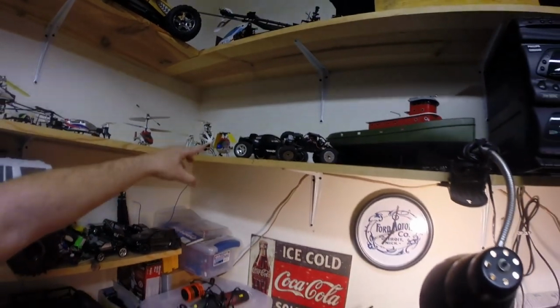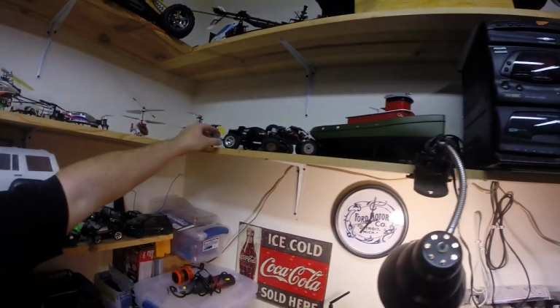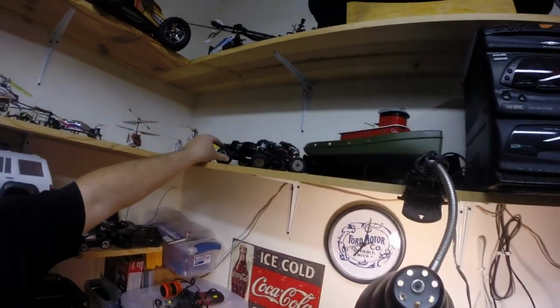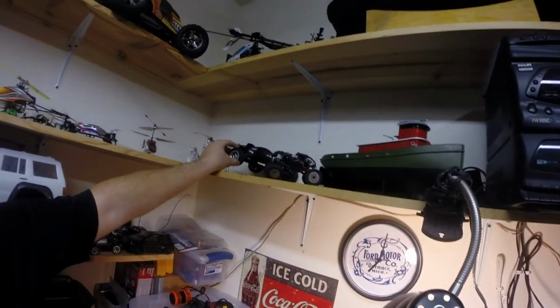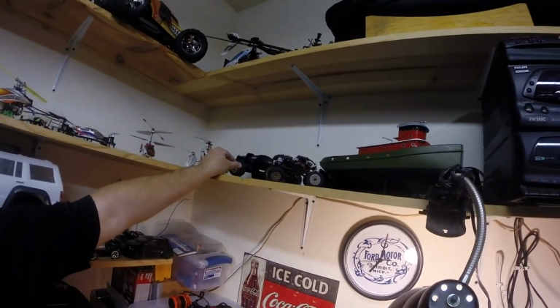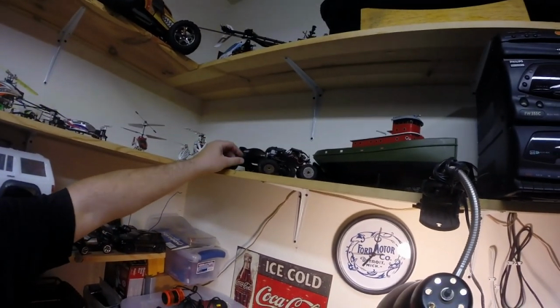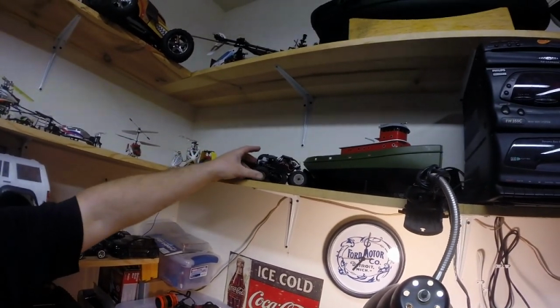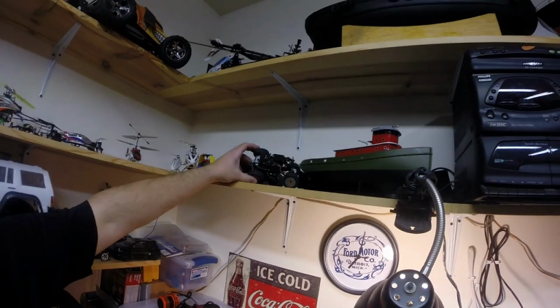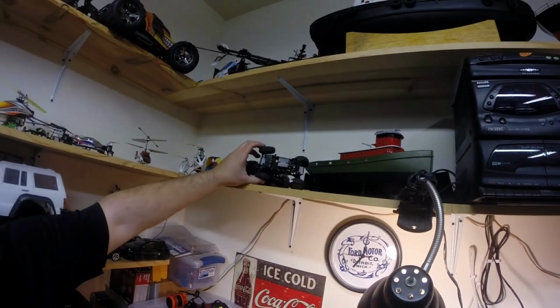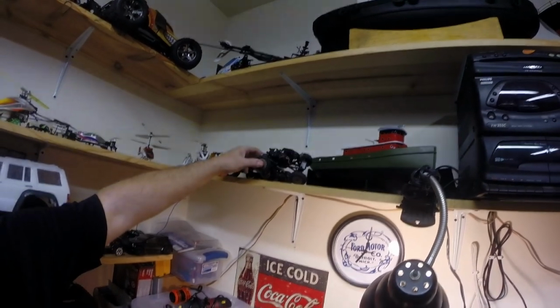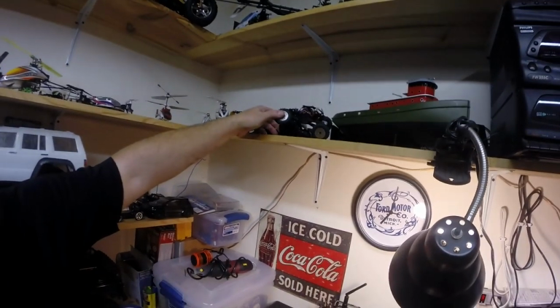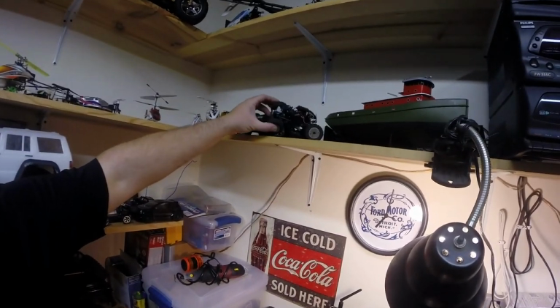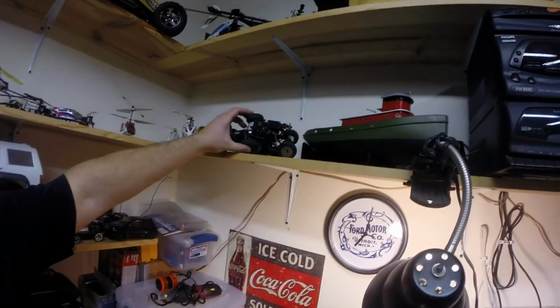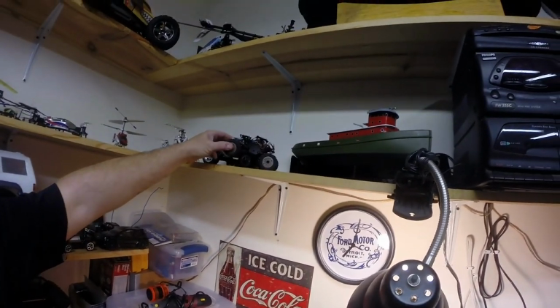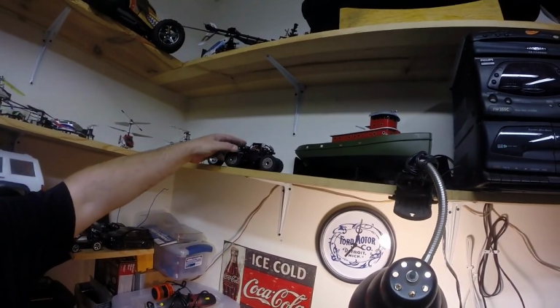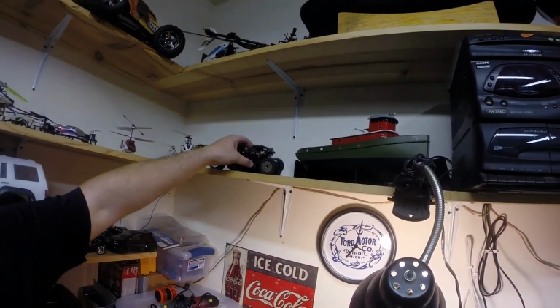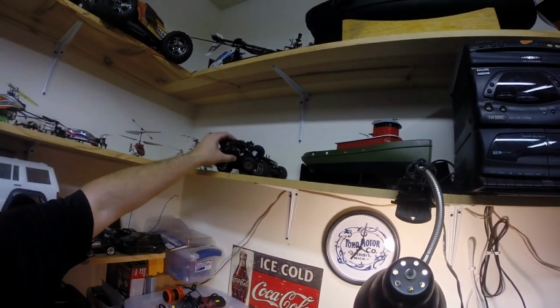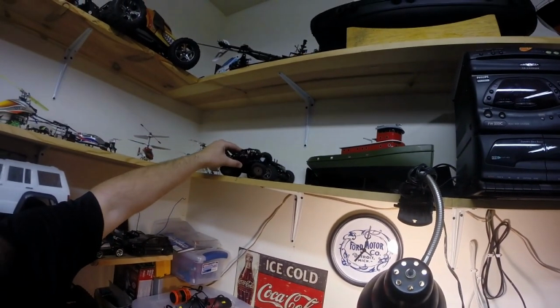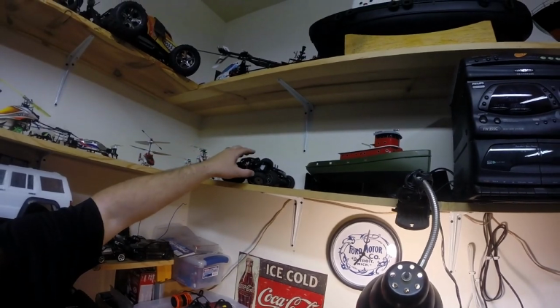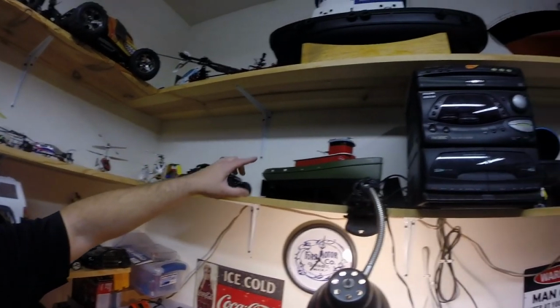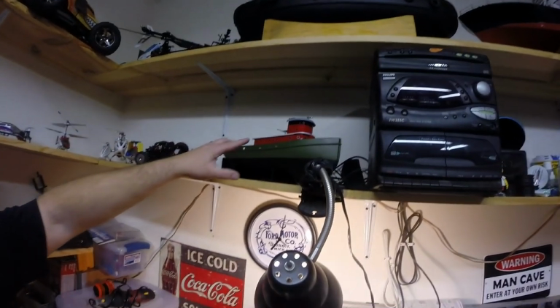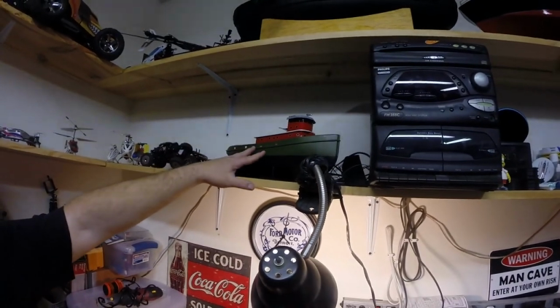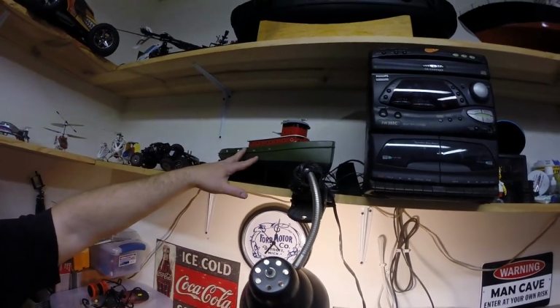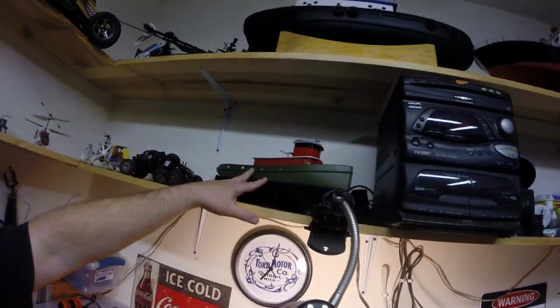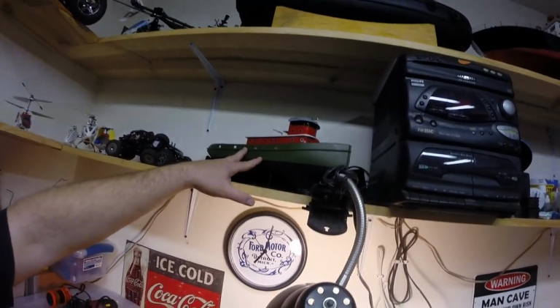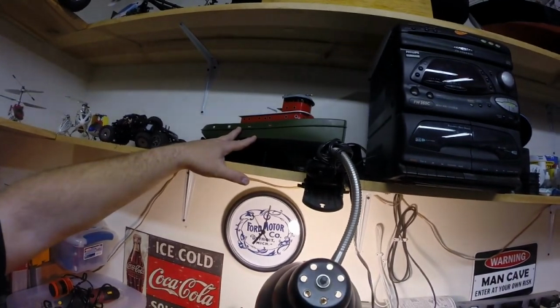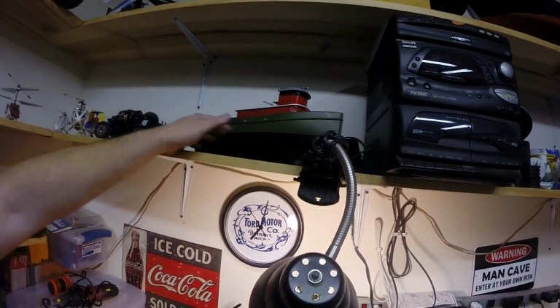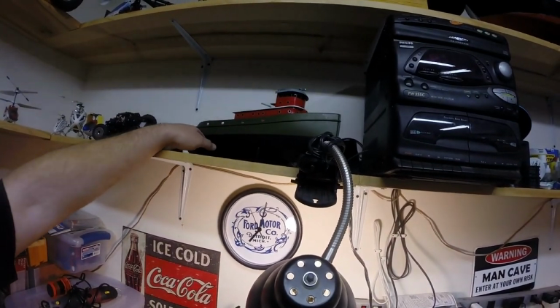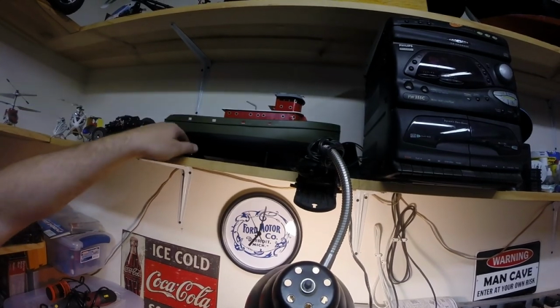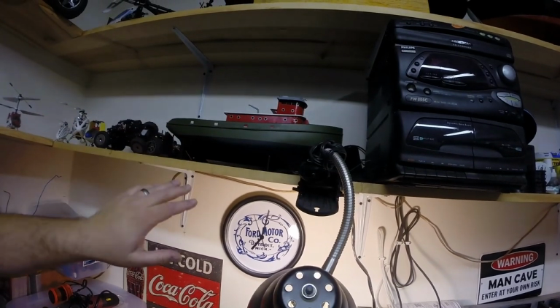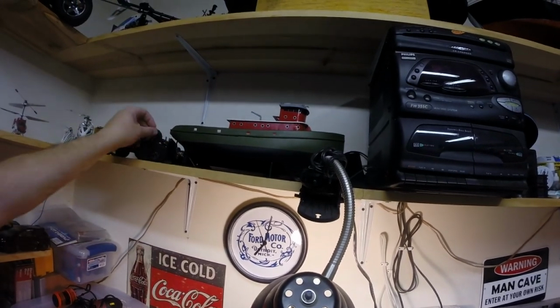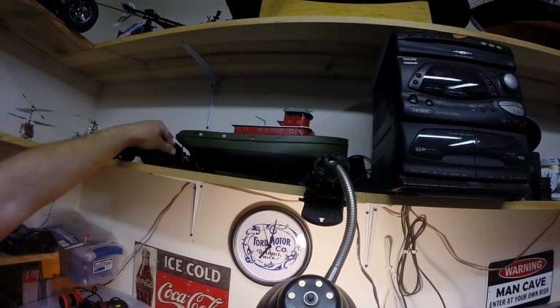We have a Mini-T — these are some of the originals. This is a Low-C Mini Crawler that's been modified quite a bit. This is a kit that's in the process of being finished — it's a Dumas Carol Moran.